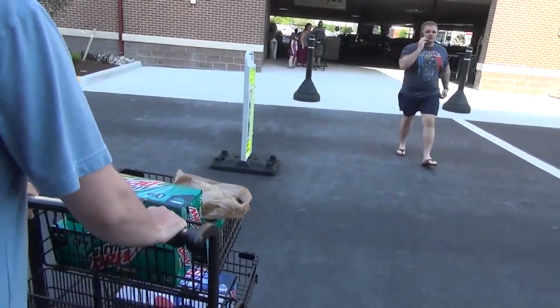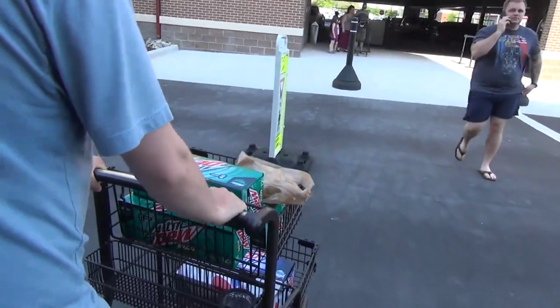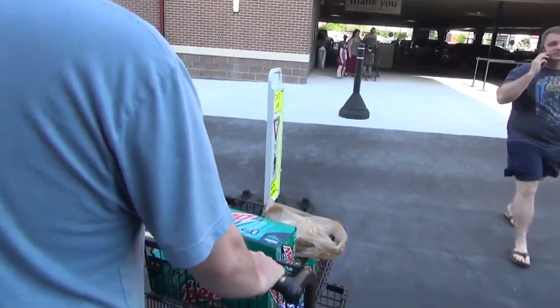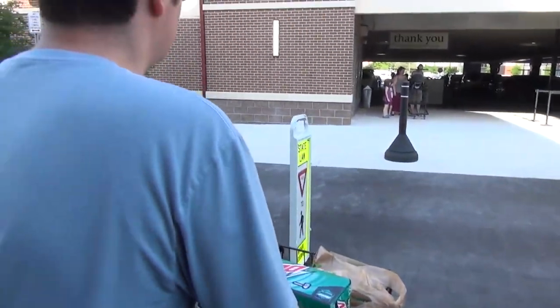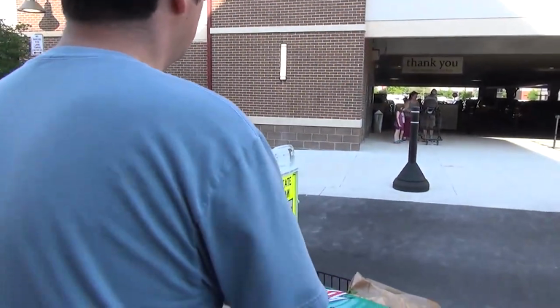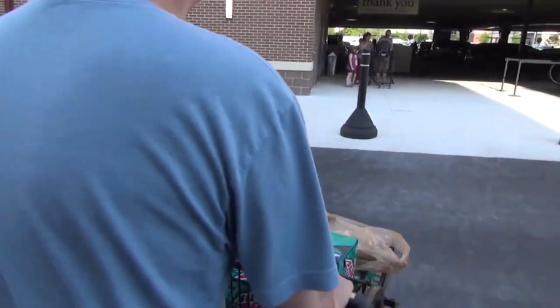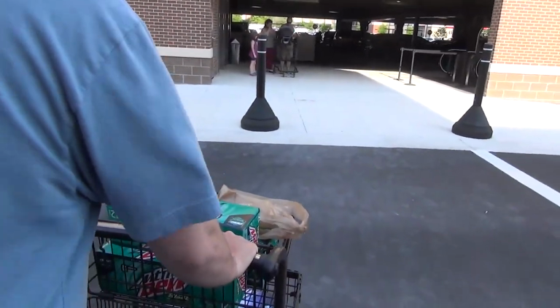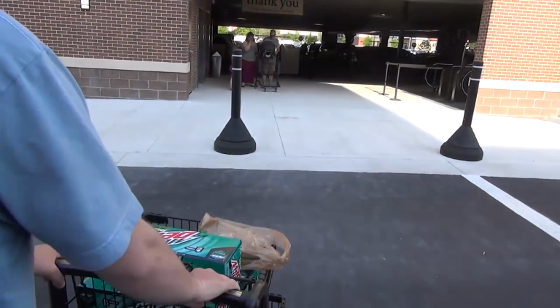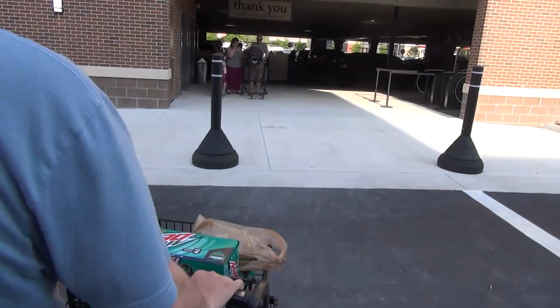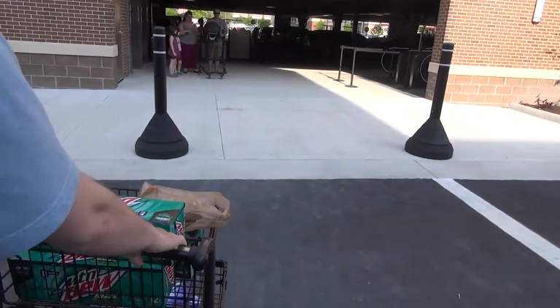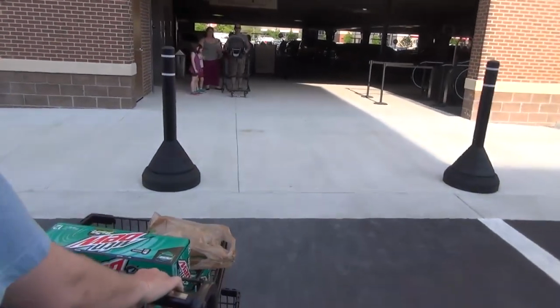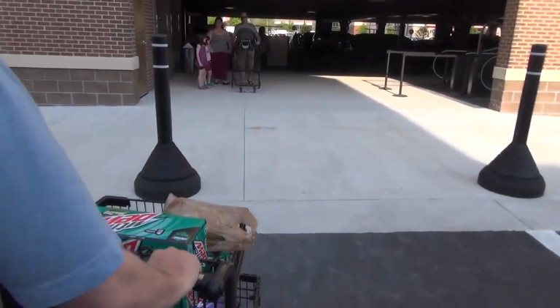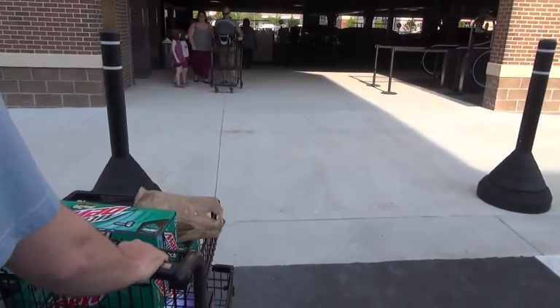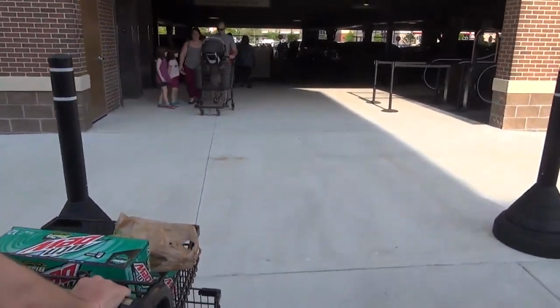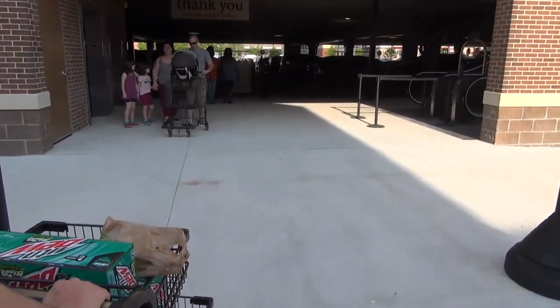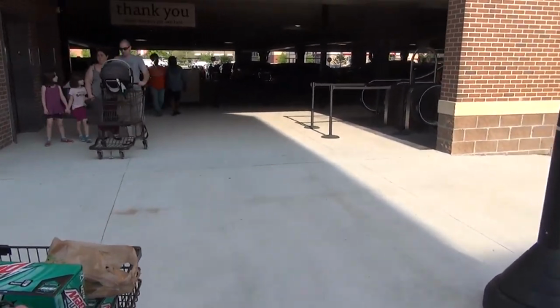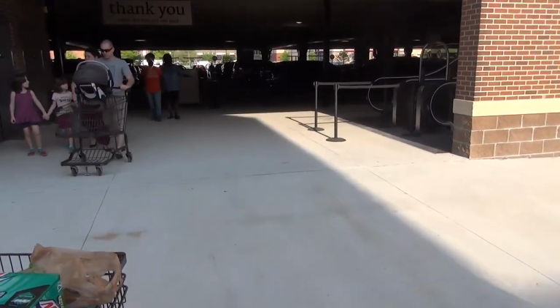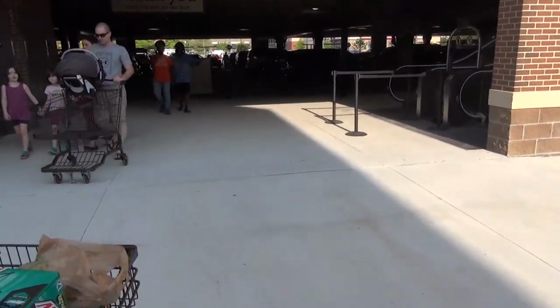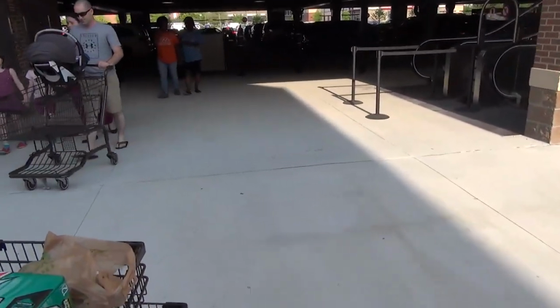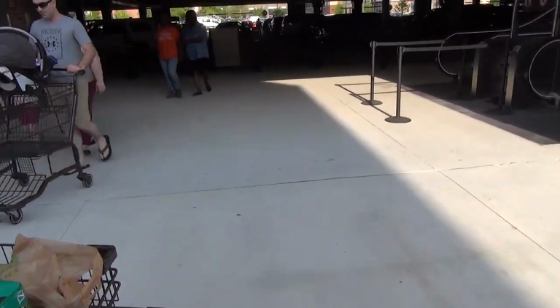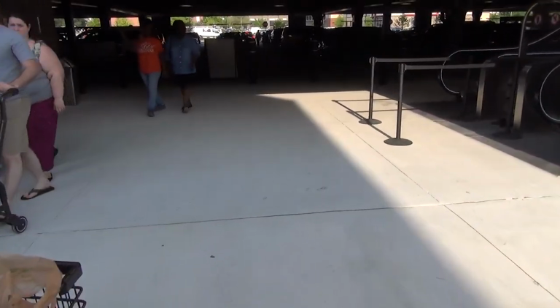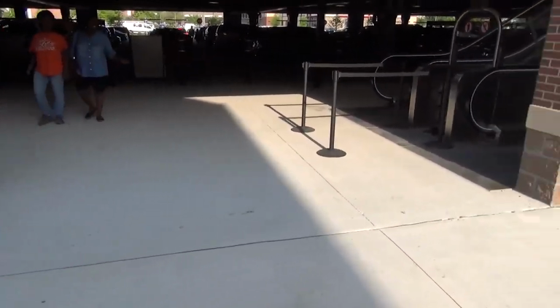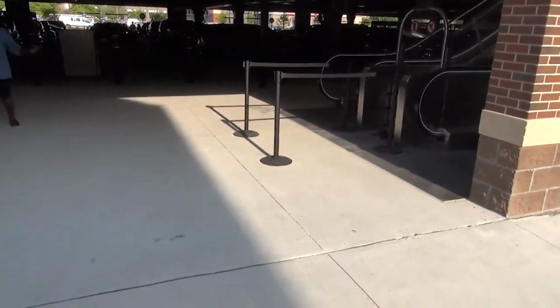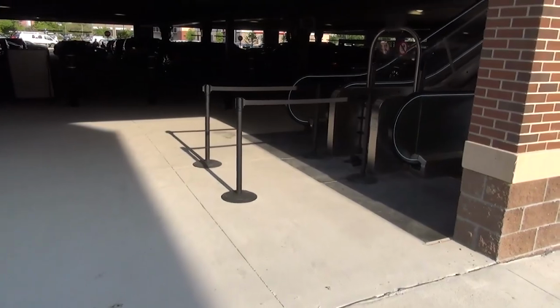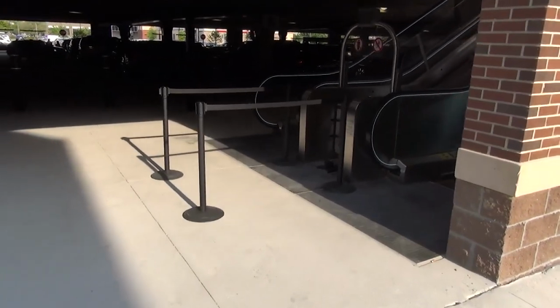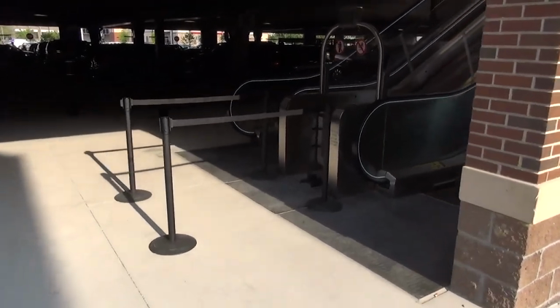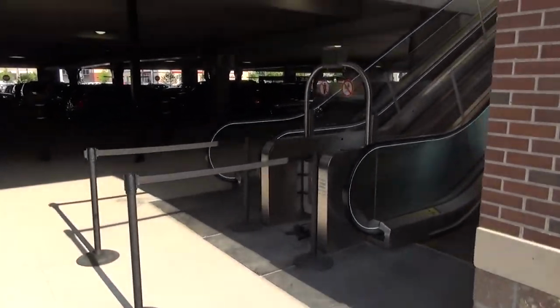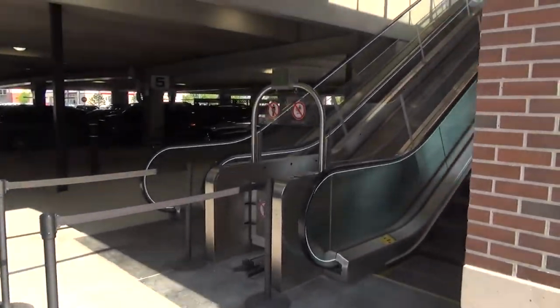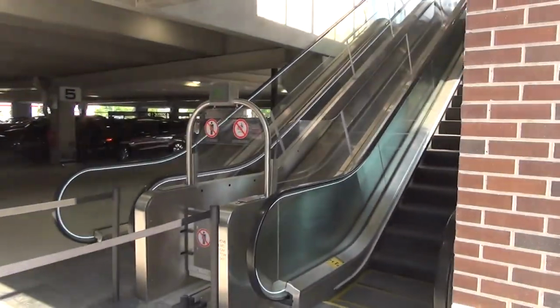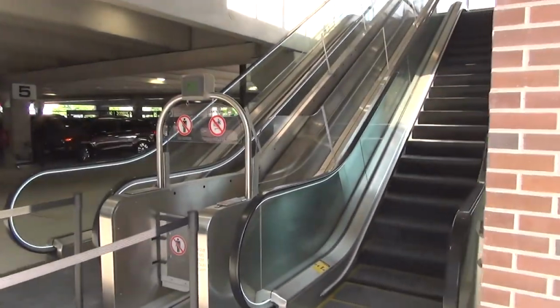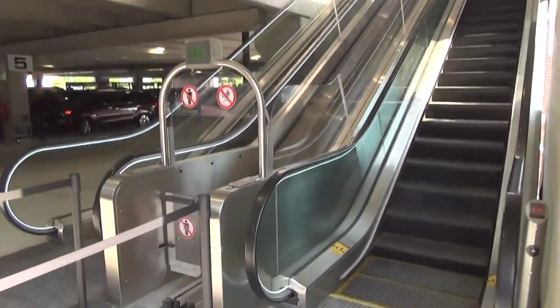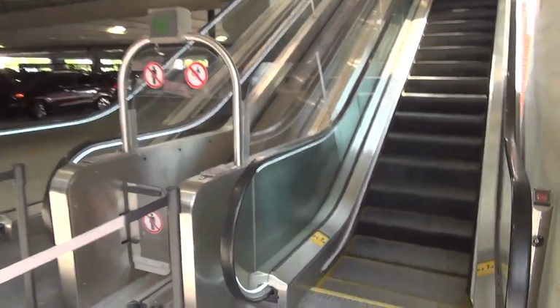We're at the new Virginia Beach Wegmans and we have something special over here. Let me go up for a couple of seconds and I'll tell you how to set it up. We have a brand new shopping cart escalator.